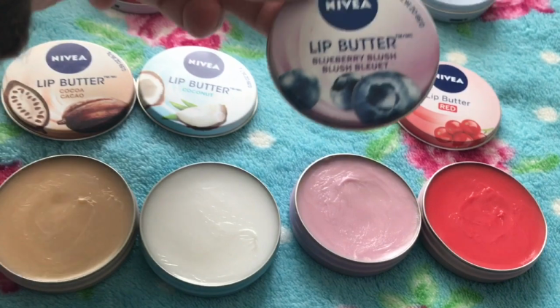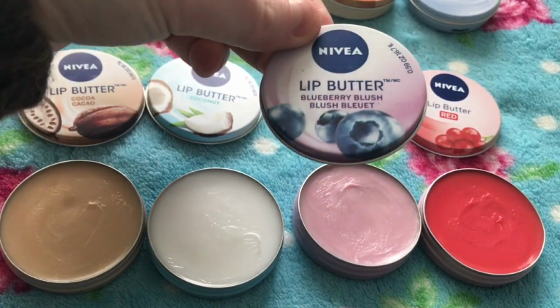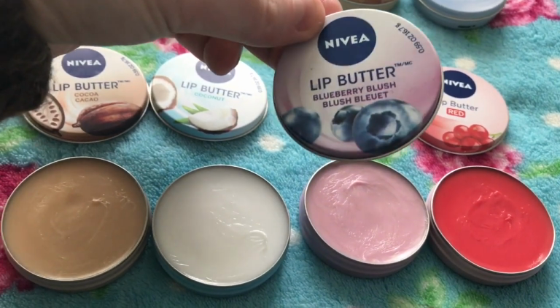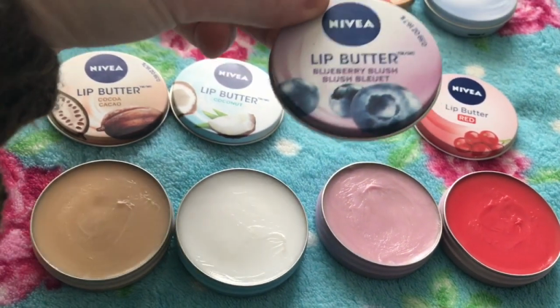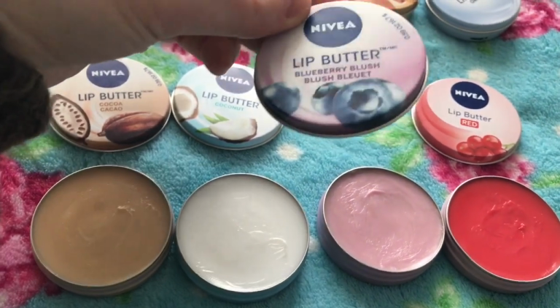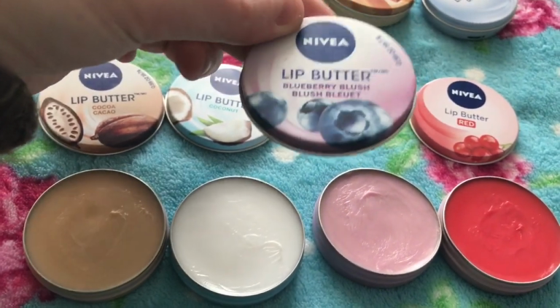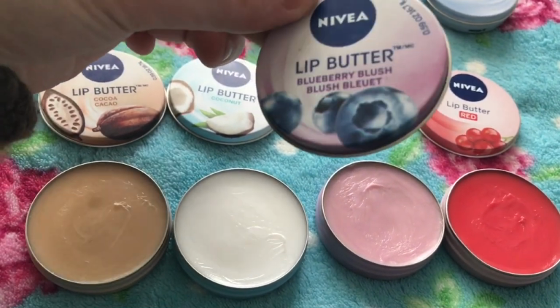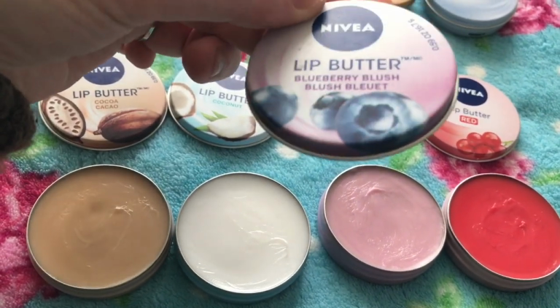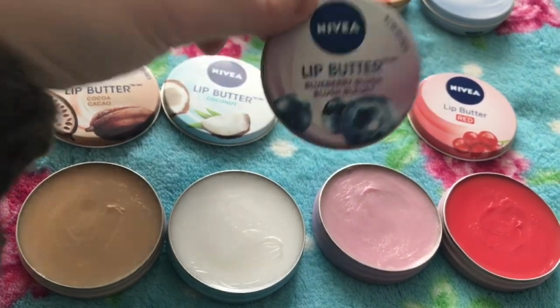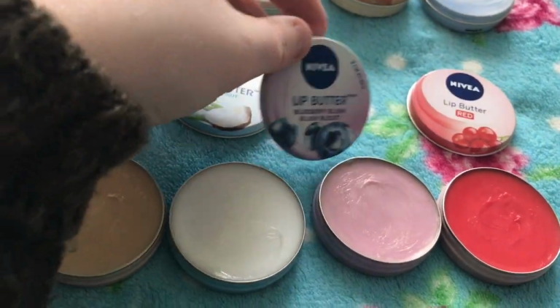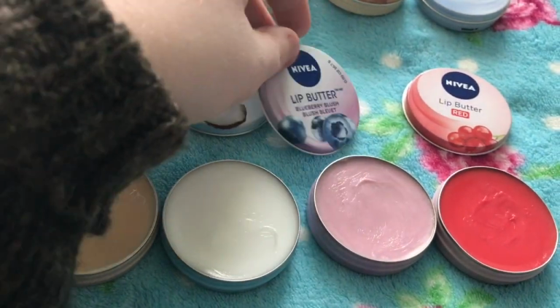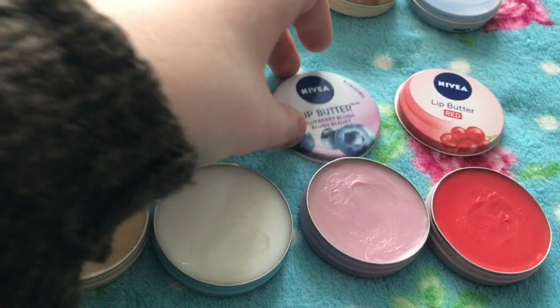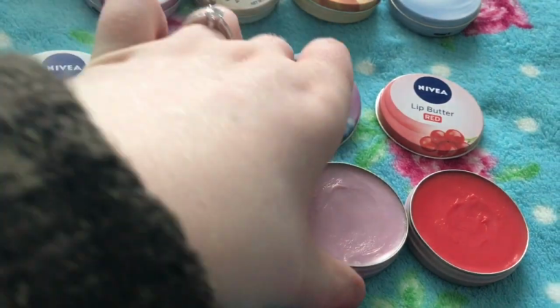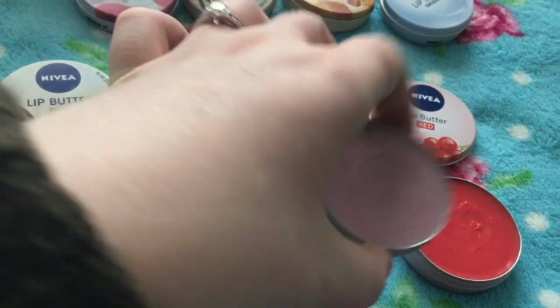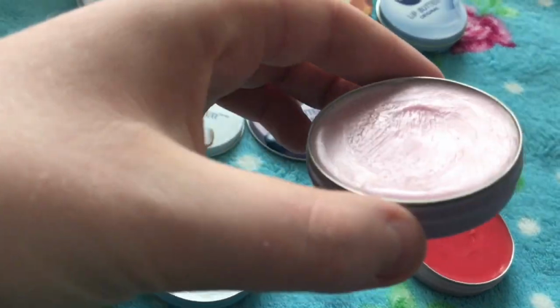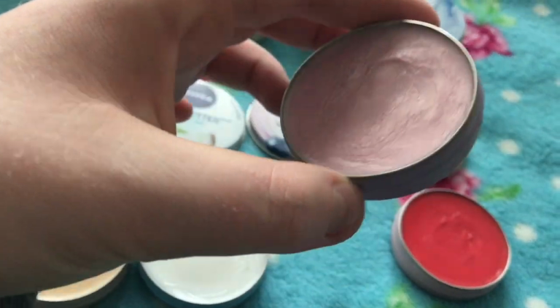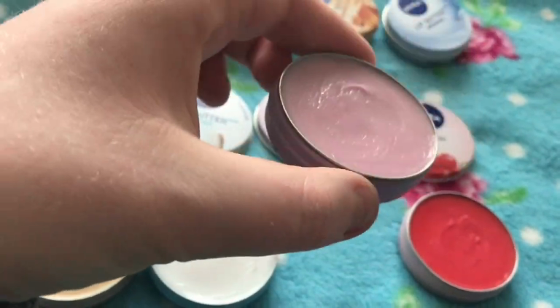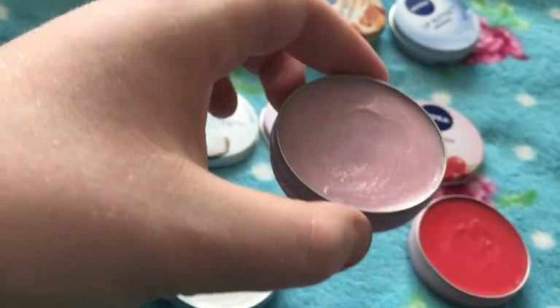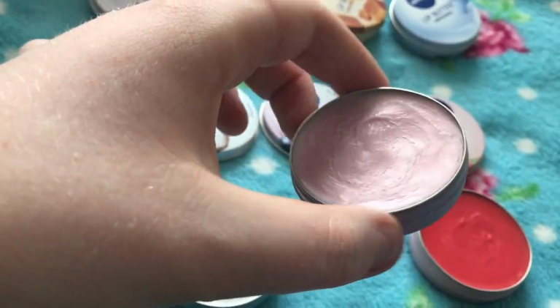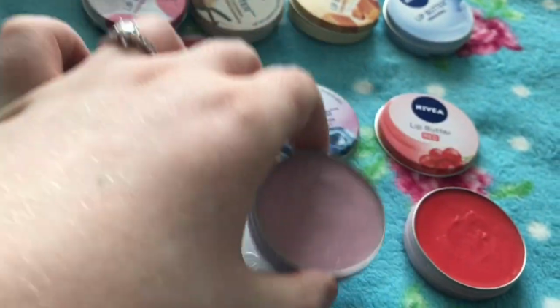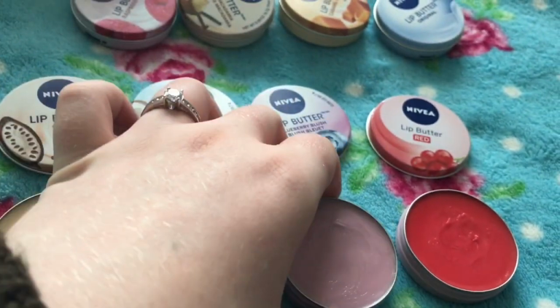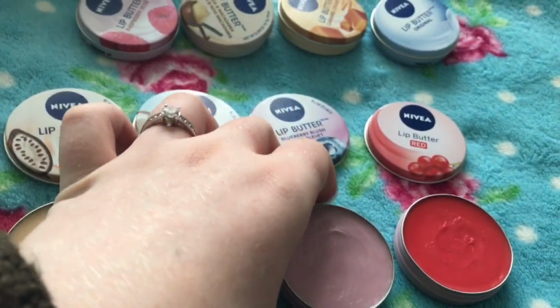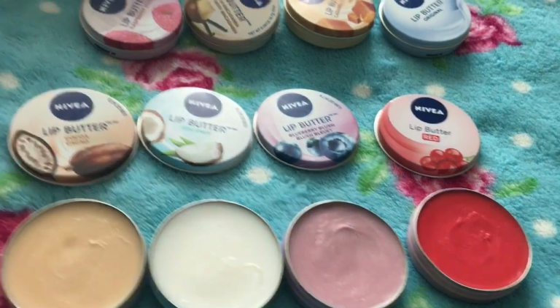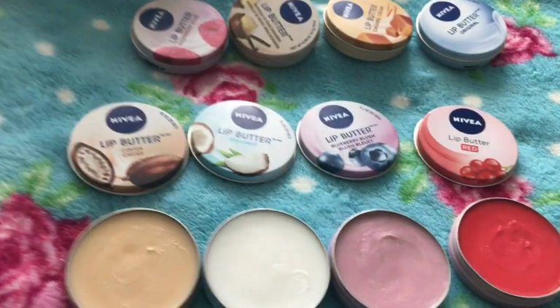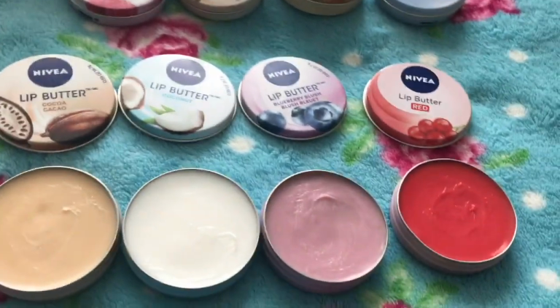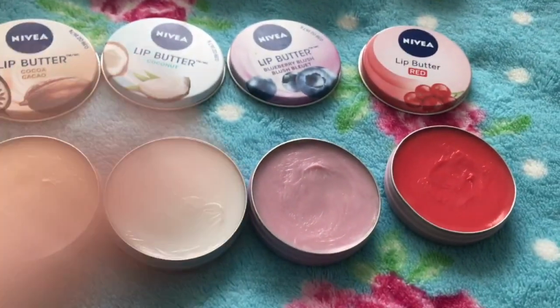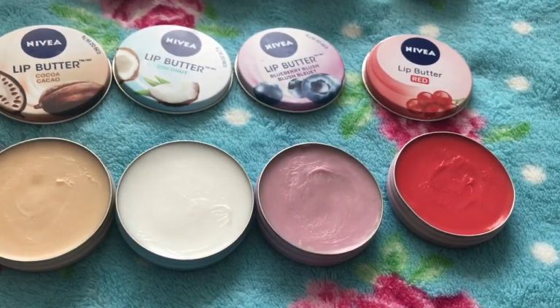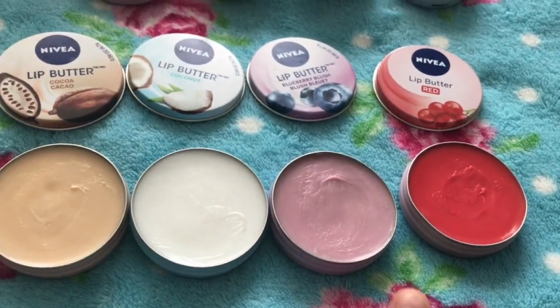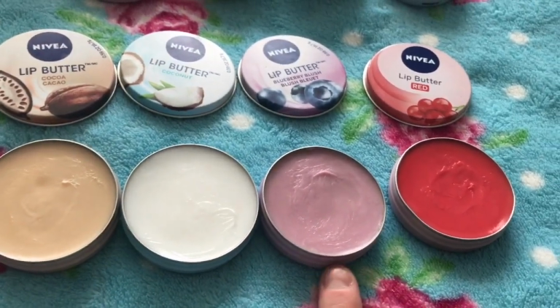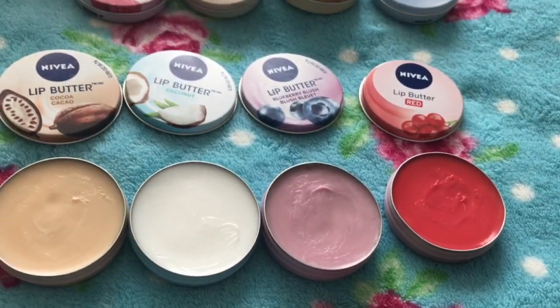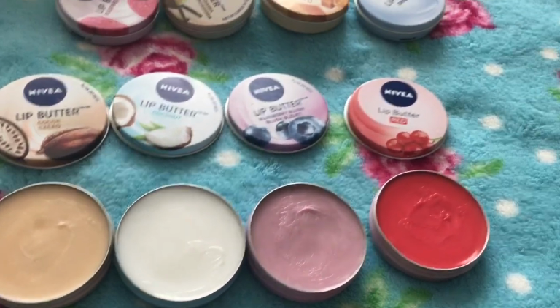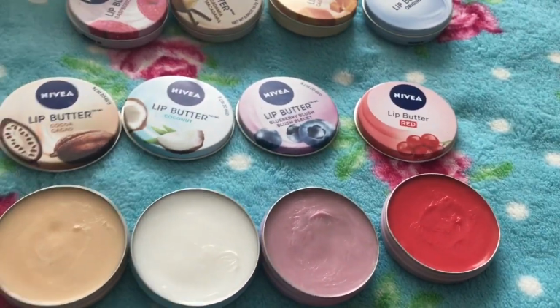This one came out about two years ago and it's blueberry blush. It's absolutely lovely — it smells like blueberry muffins. I think this smells nicer than the raspberry one. I would recommend this one for anyone who wants to try a lip butter but doesn't know which scent to get; it's fantastic.